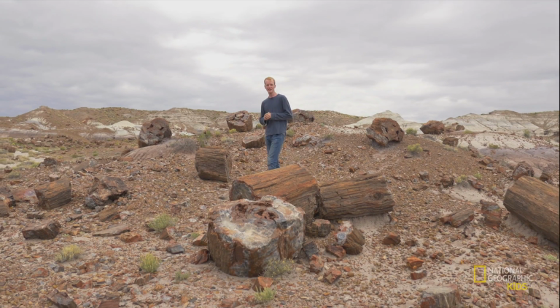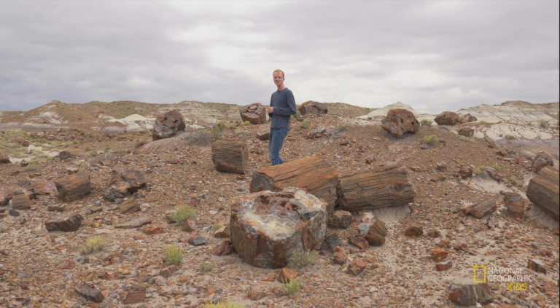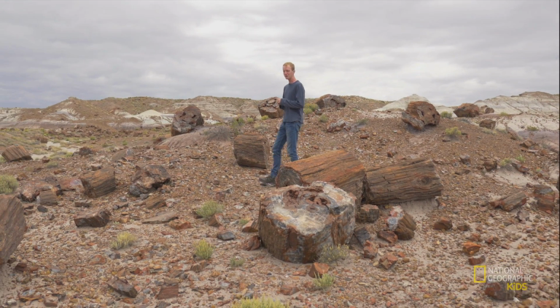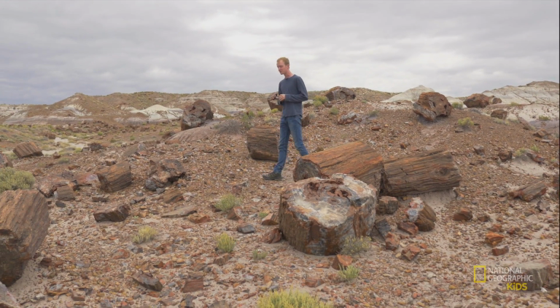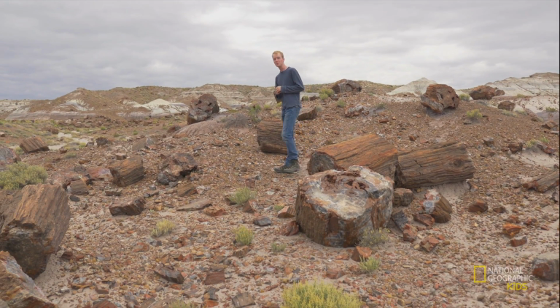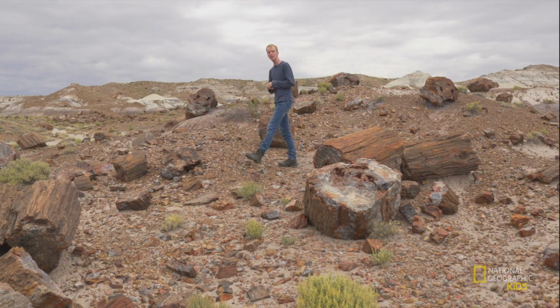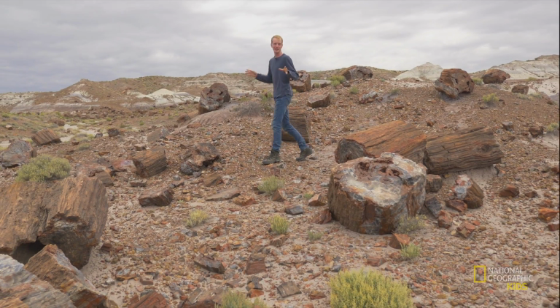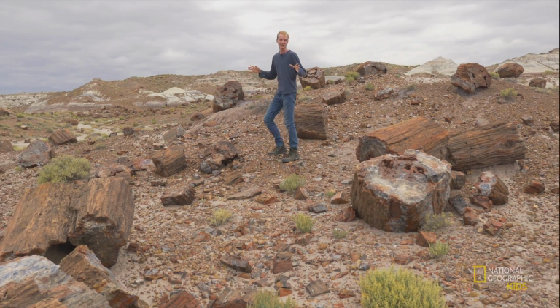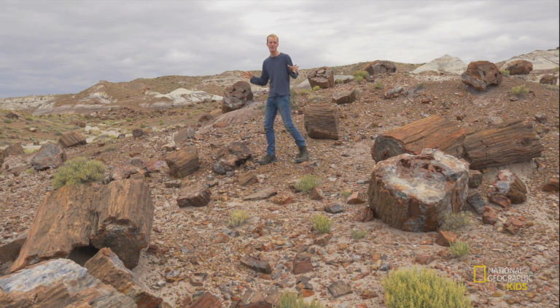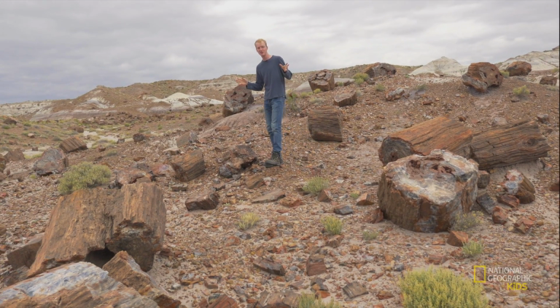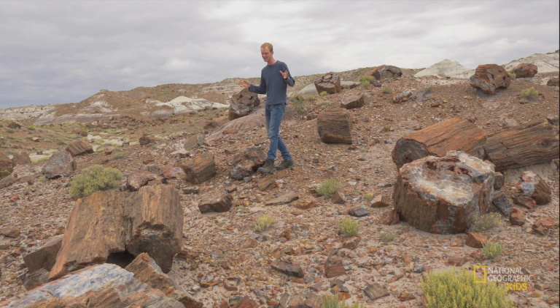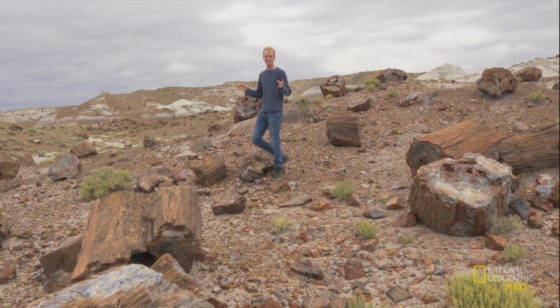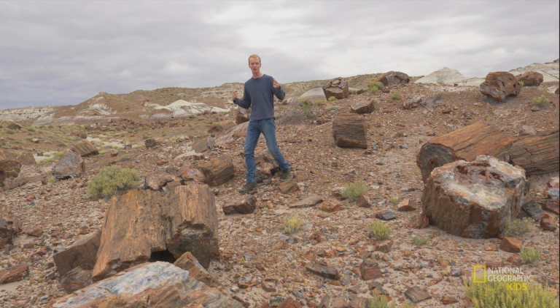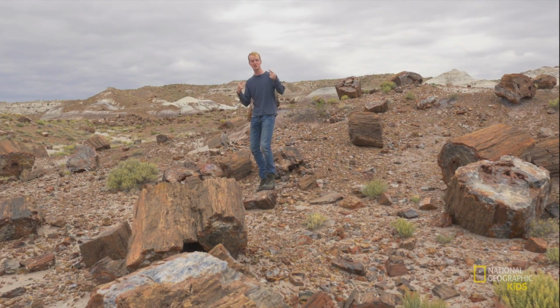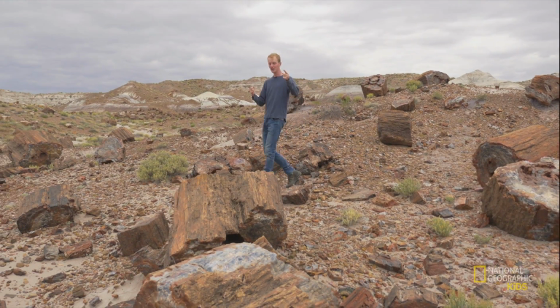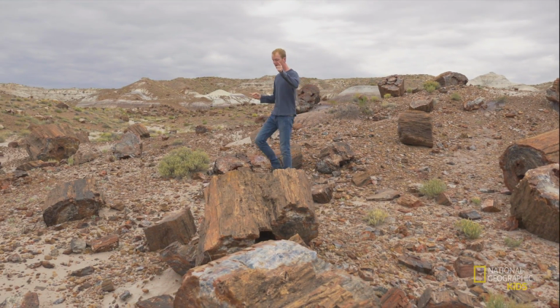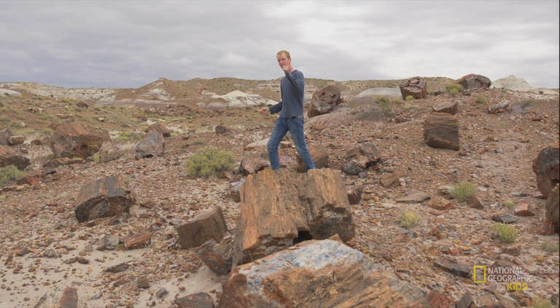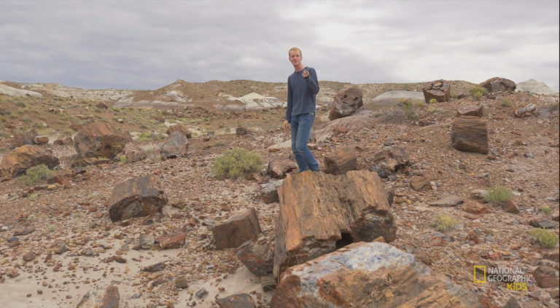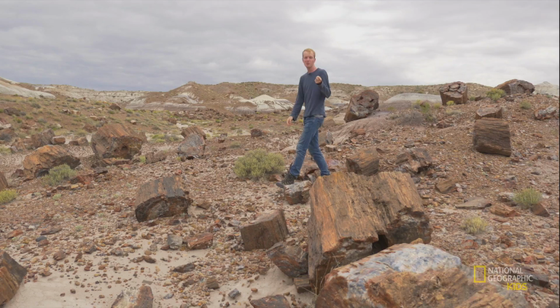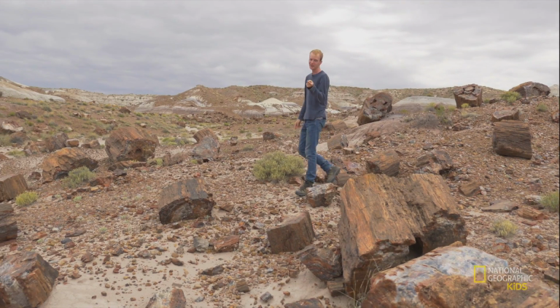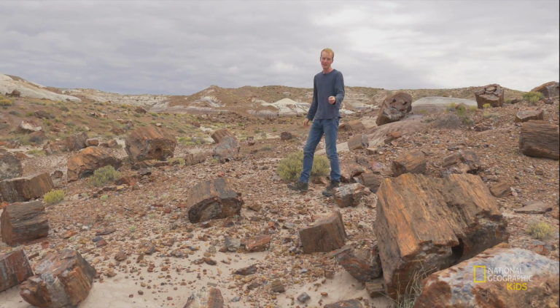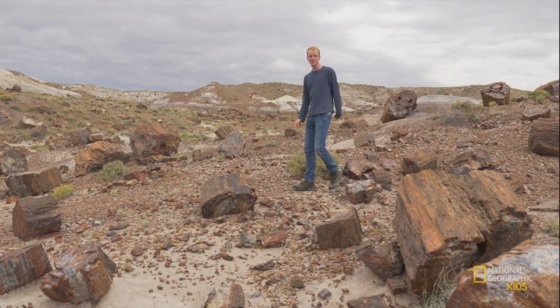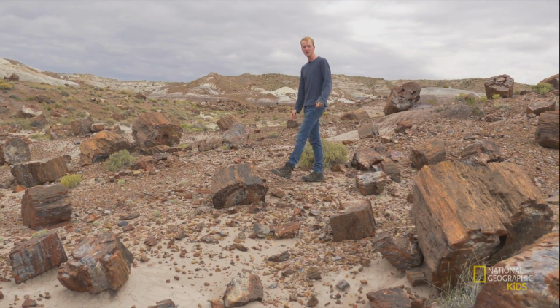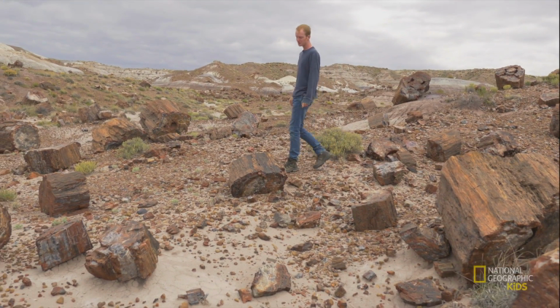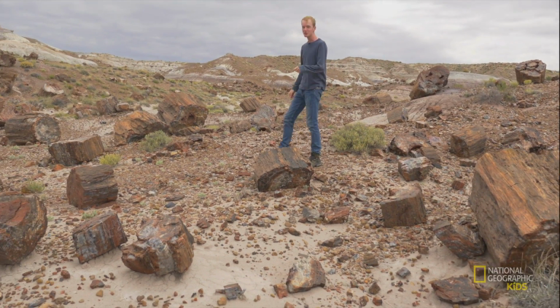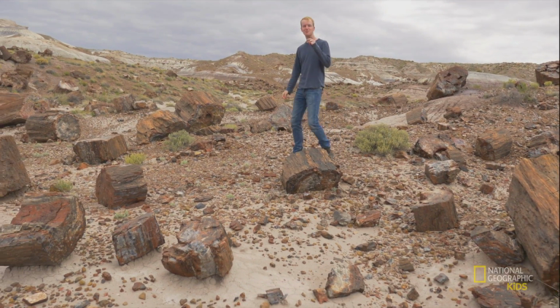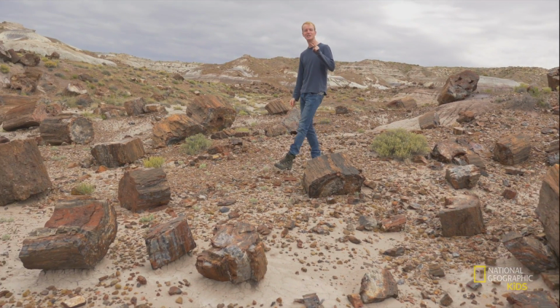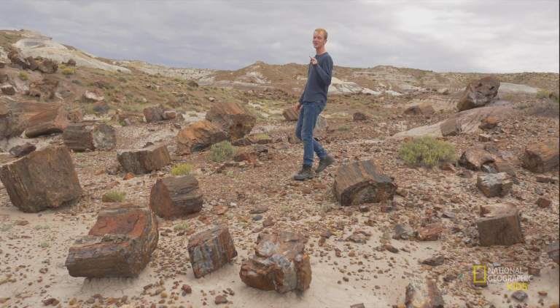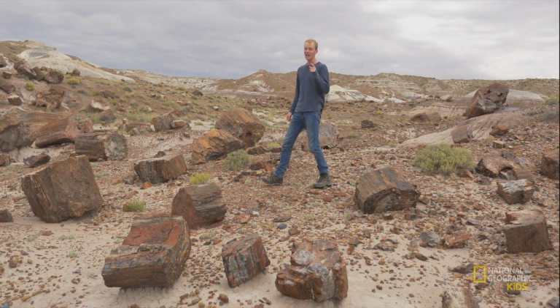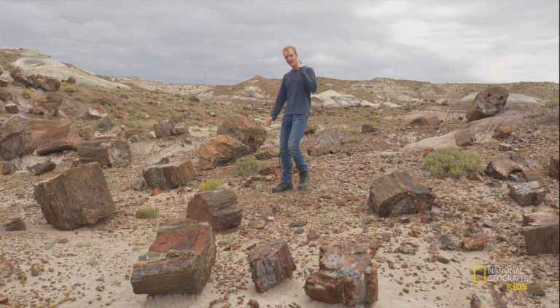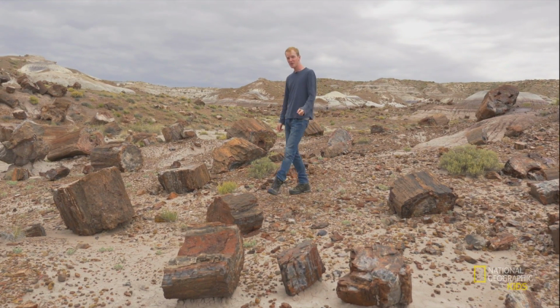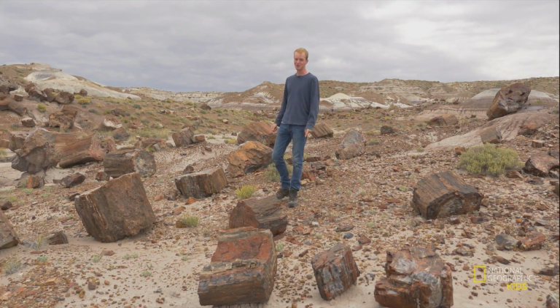The neat thing is you can find petrified wood pretty much anywhere — in every state in the United States and in some other countries too. So you might even be able to find some in your own backyard: a nice piece of tree history from over 200 million years ago. And that's pretty cool.